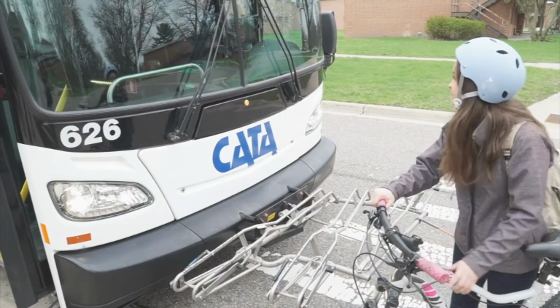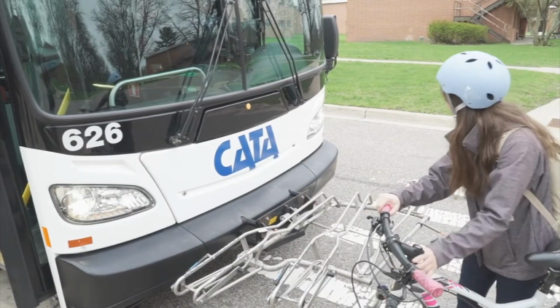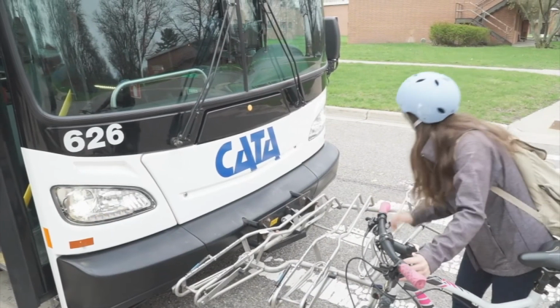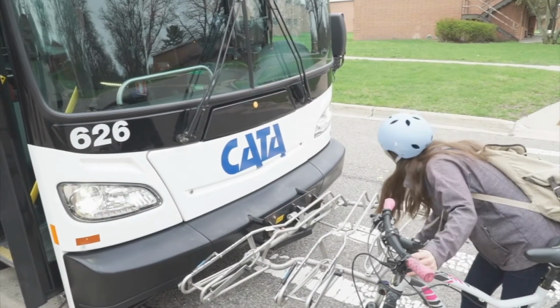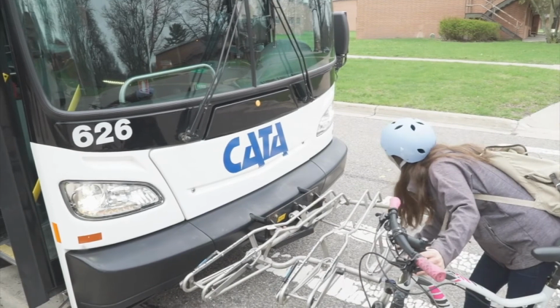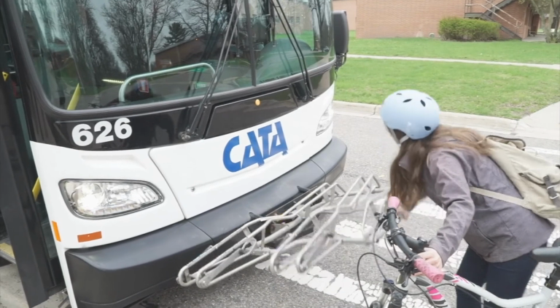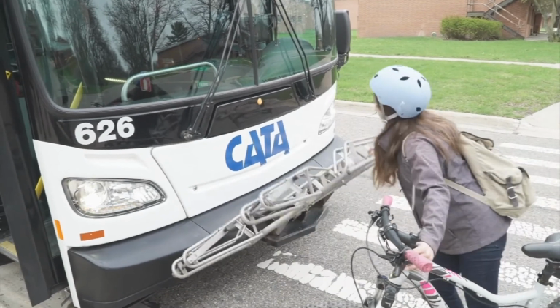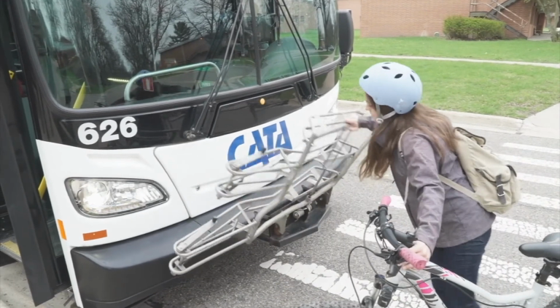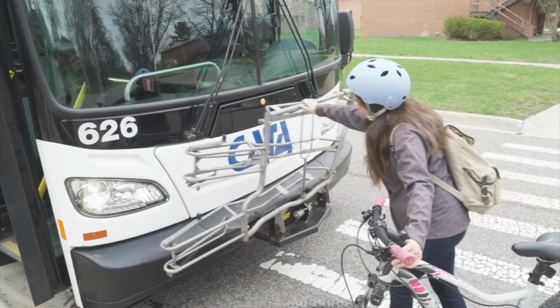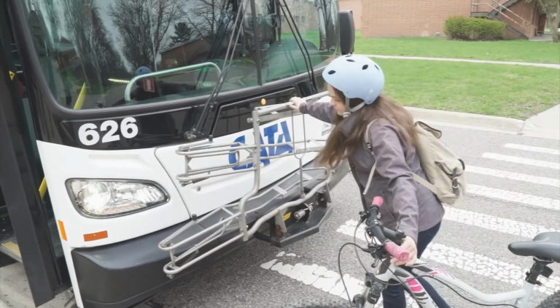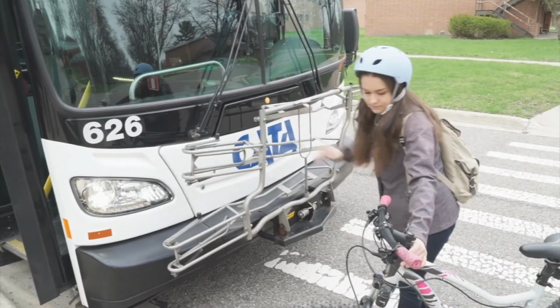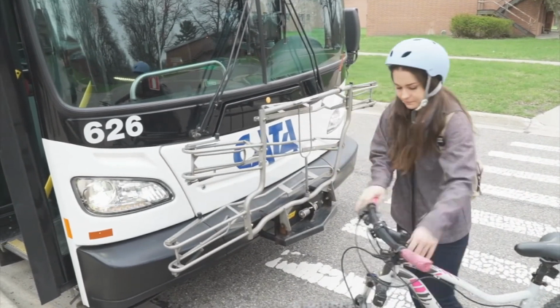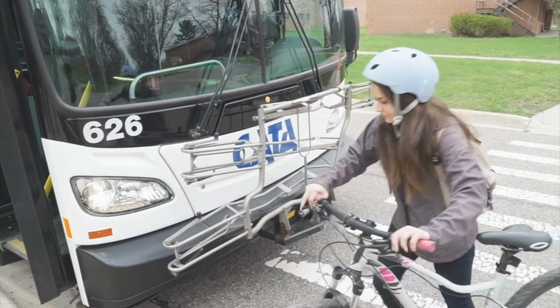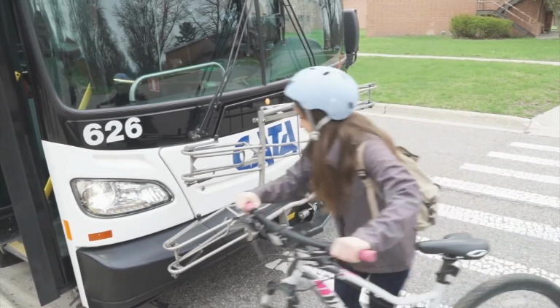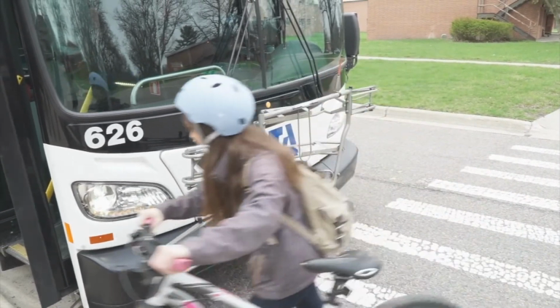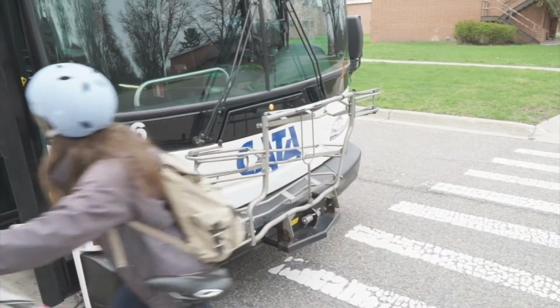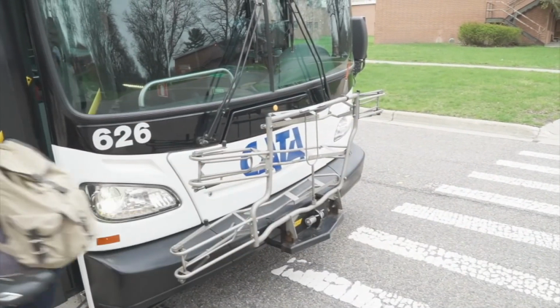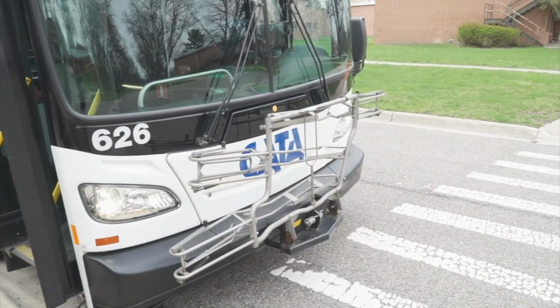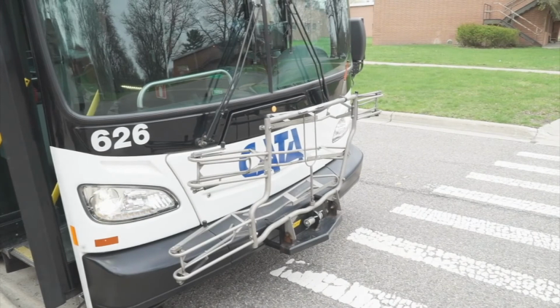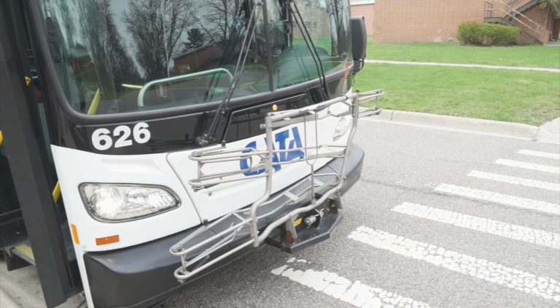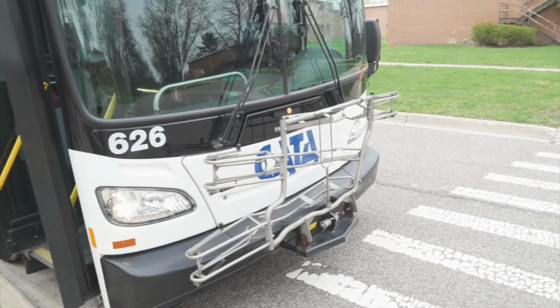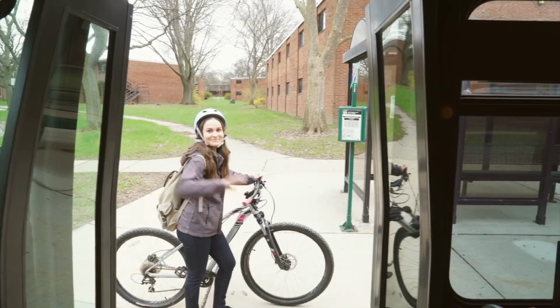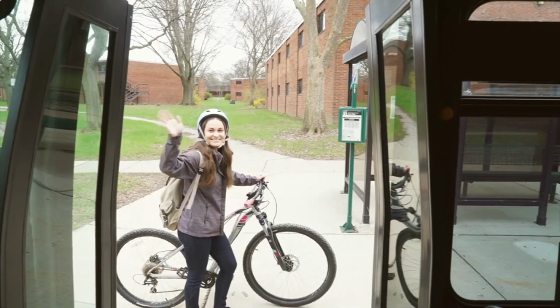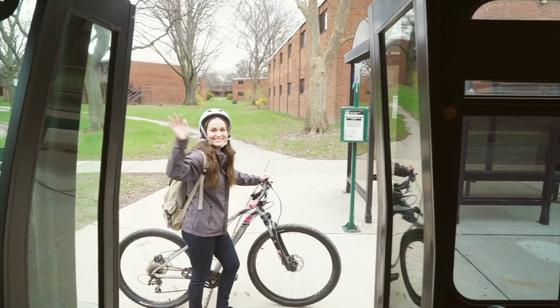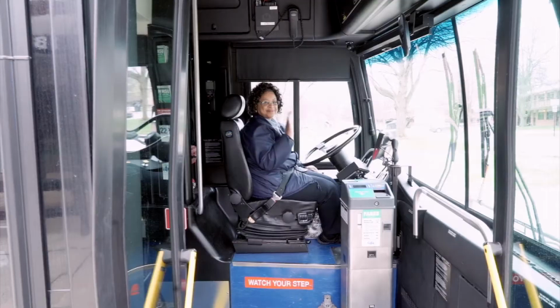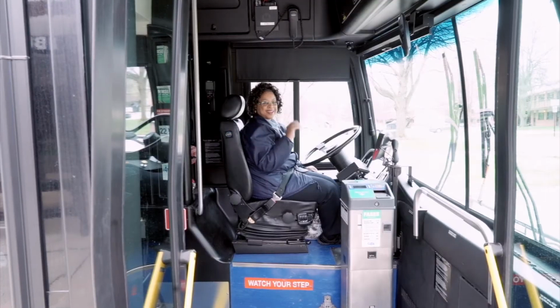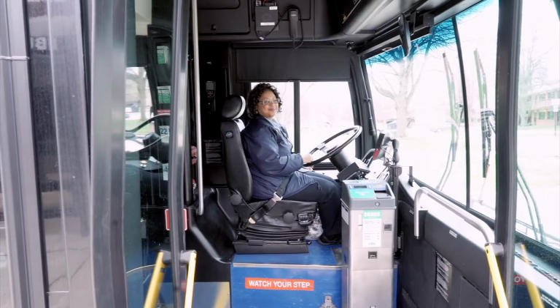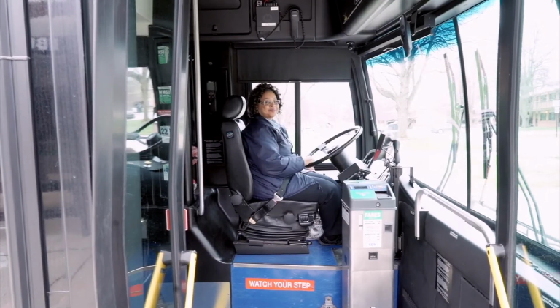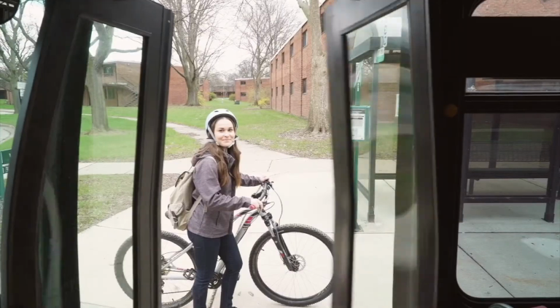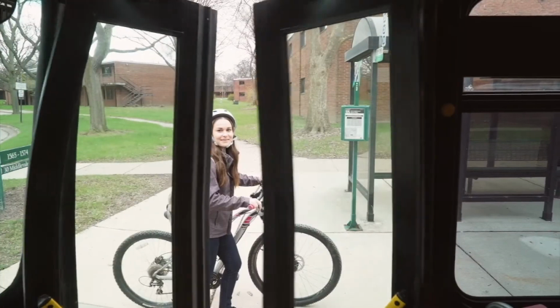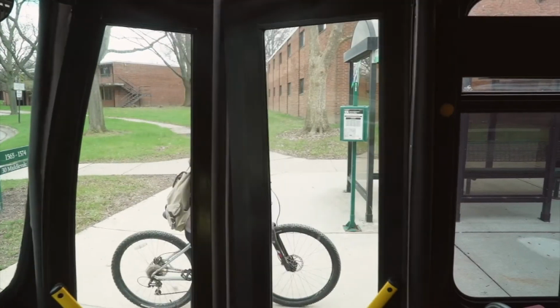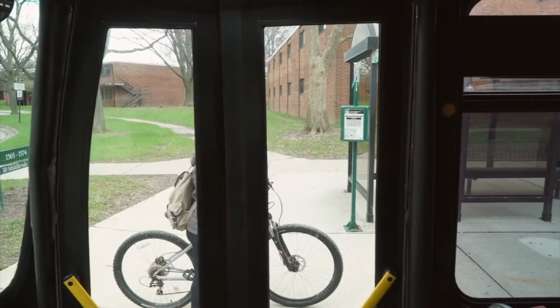If the rack is empty, please fold the rack against the bus by squeezing the release handle and raising the rack until it locks into place. Move back to the curb and let the bus pull away before getting on your bike.